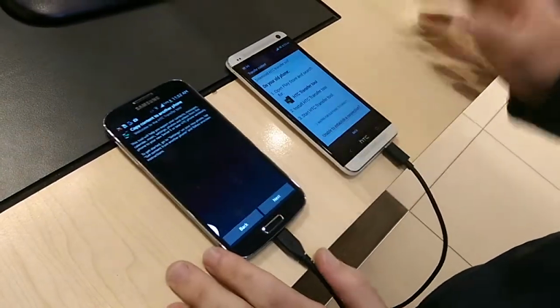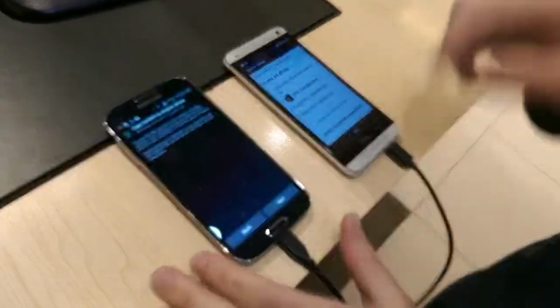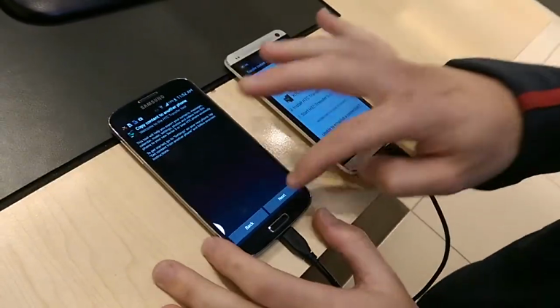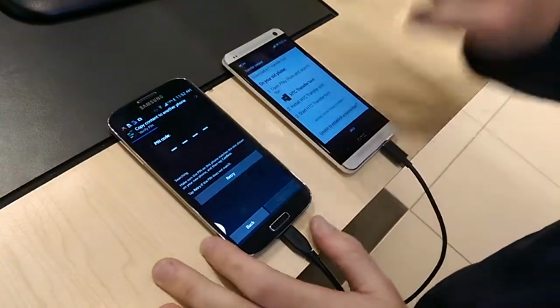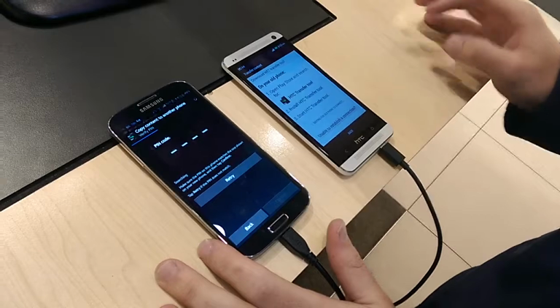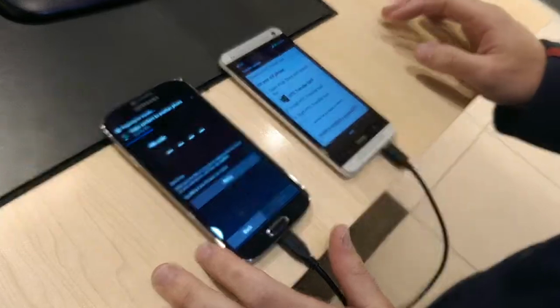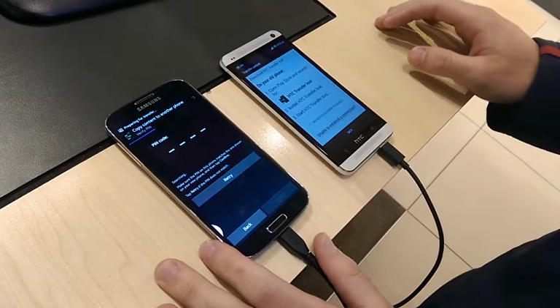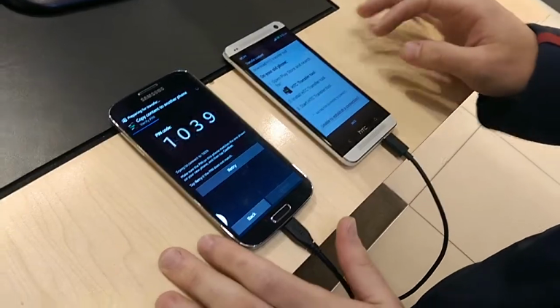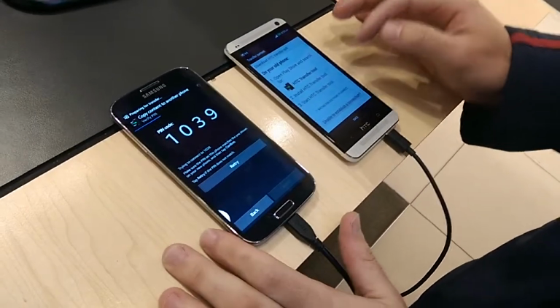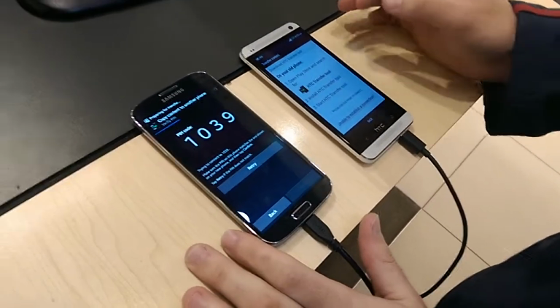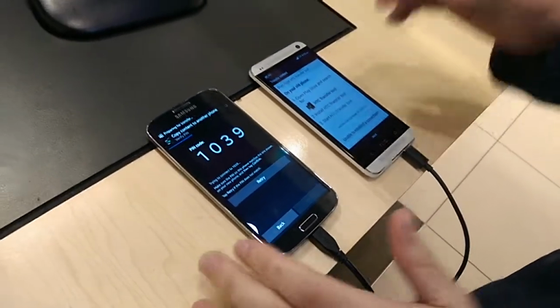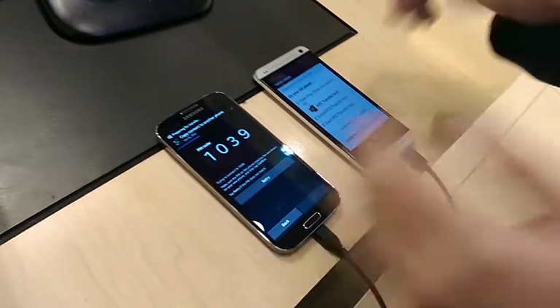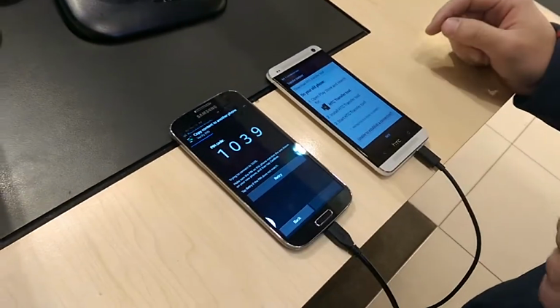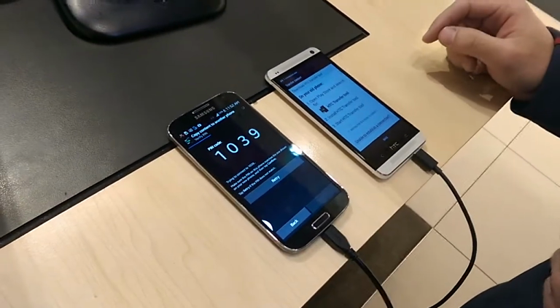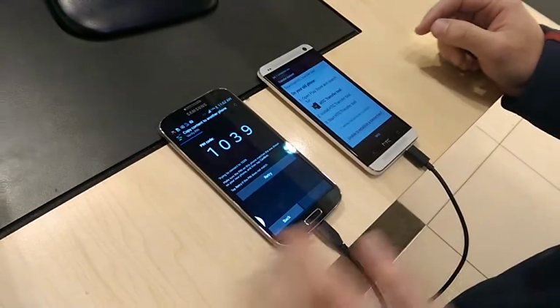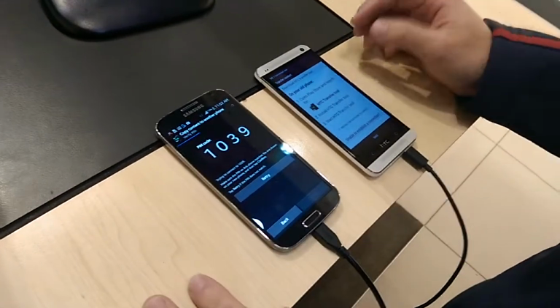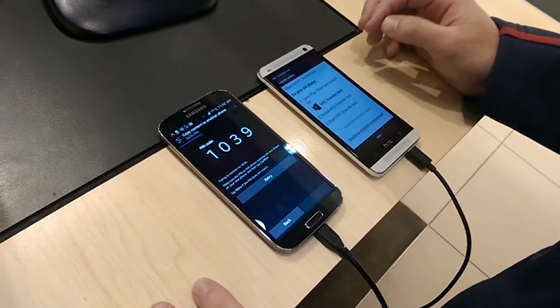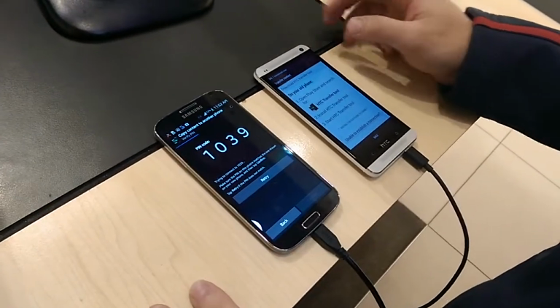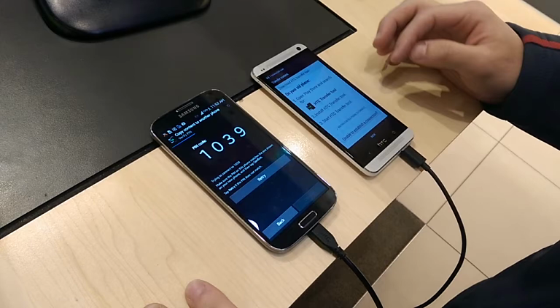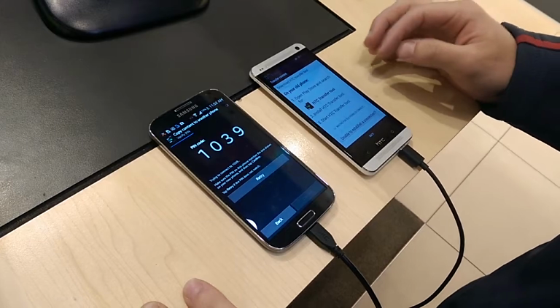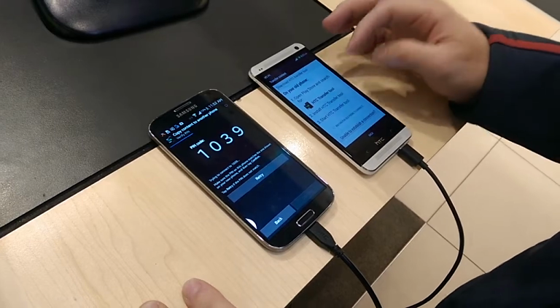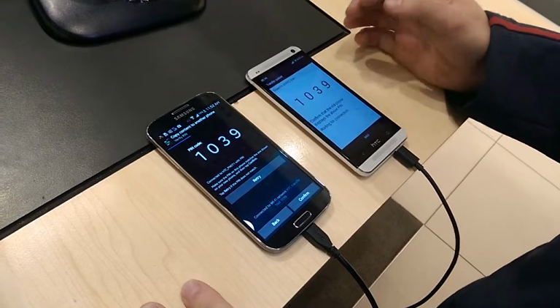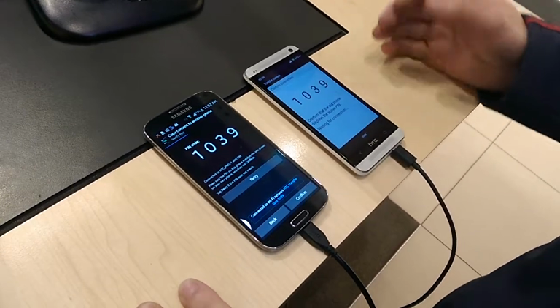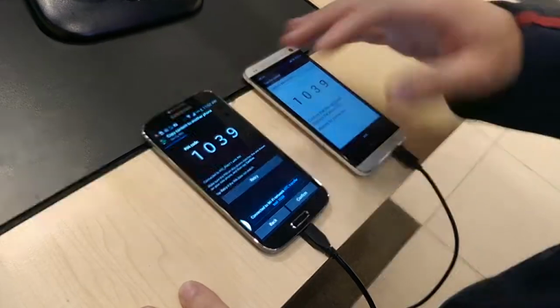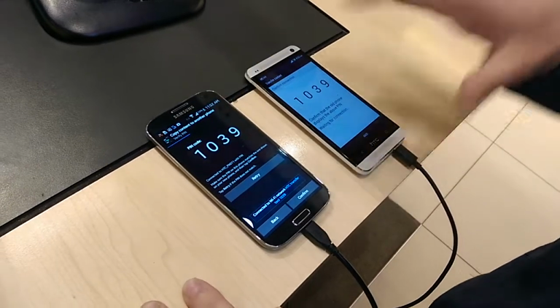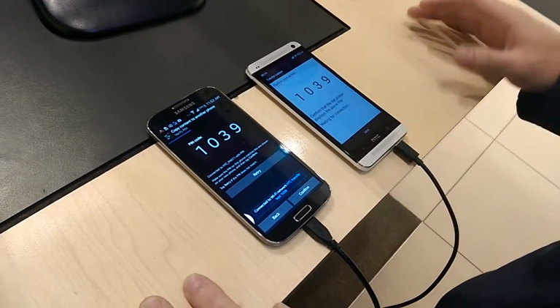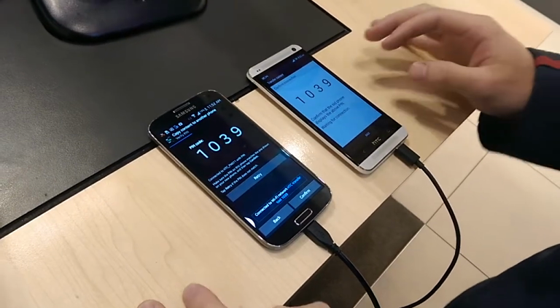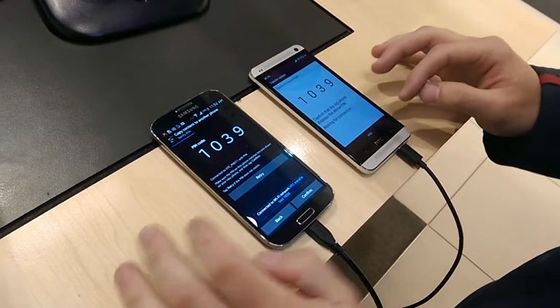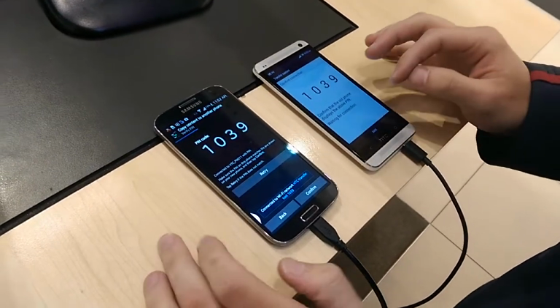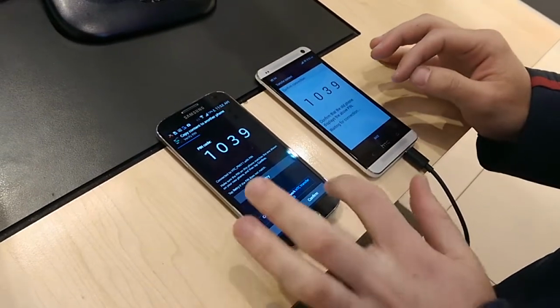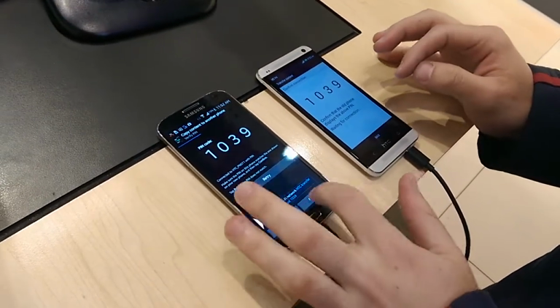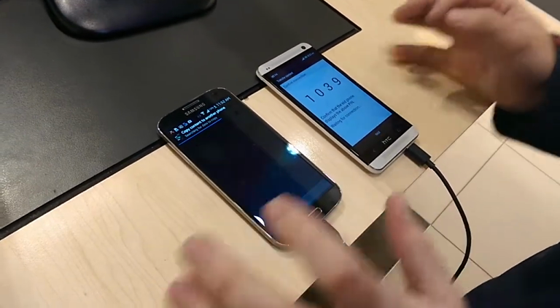Go accept, next. The pin code will match, and it will automatically find the old phone and you go confirm.